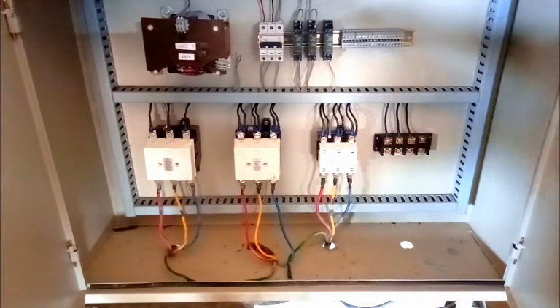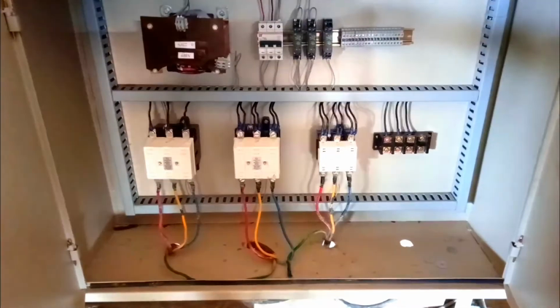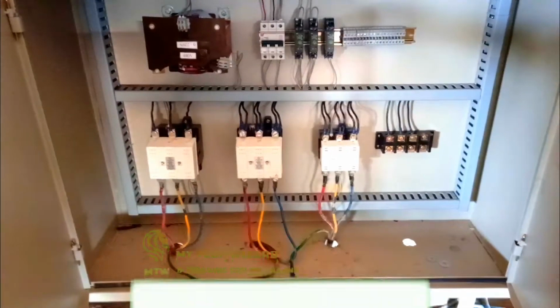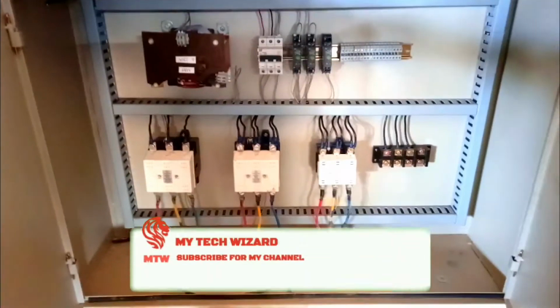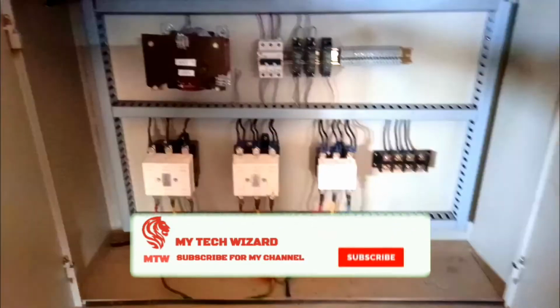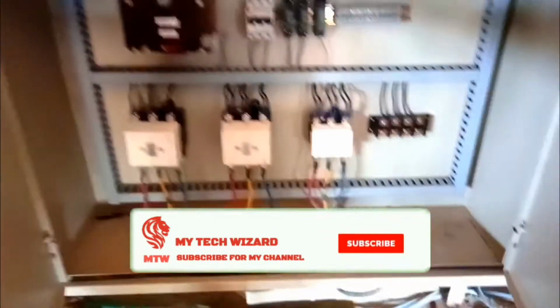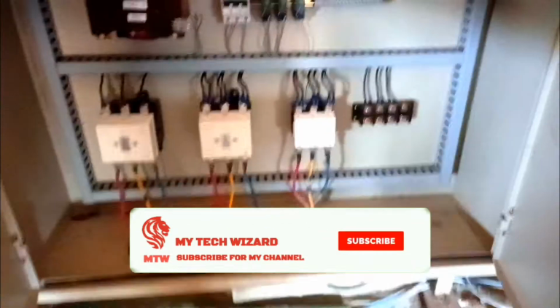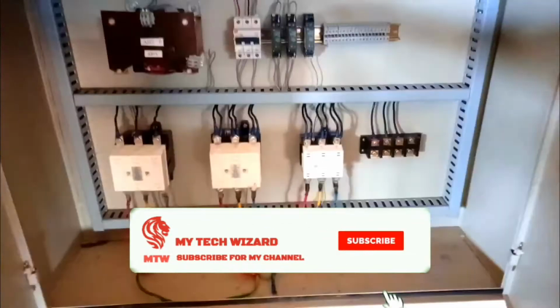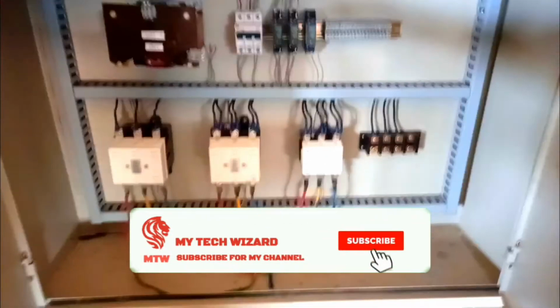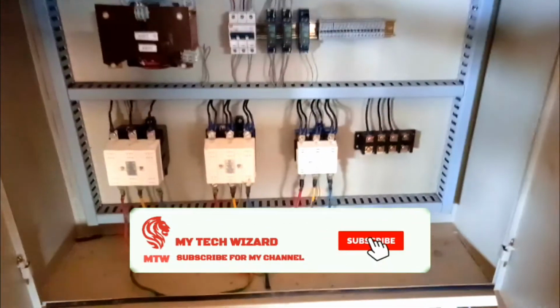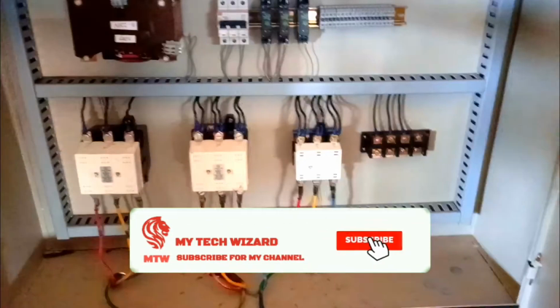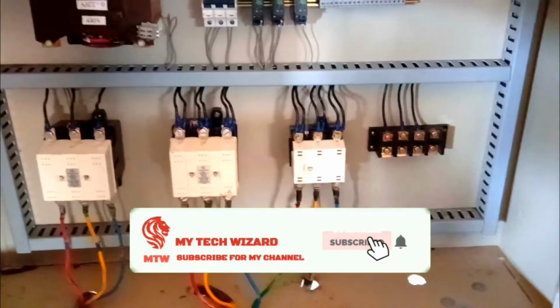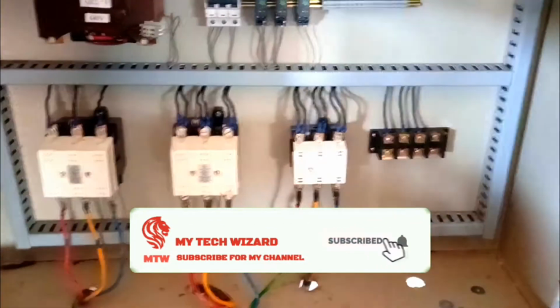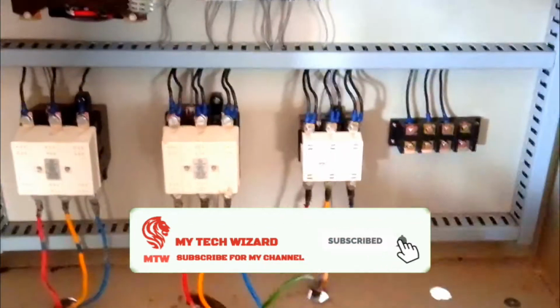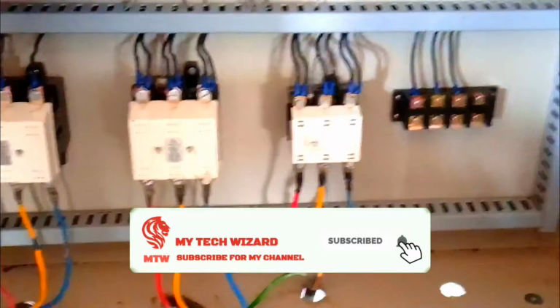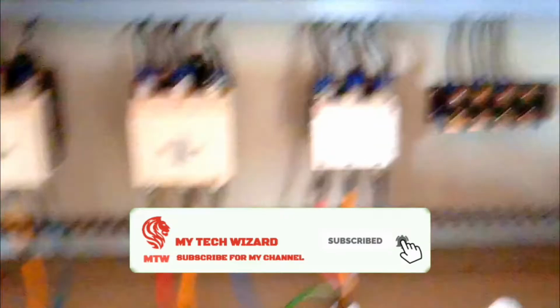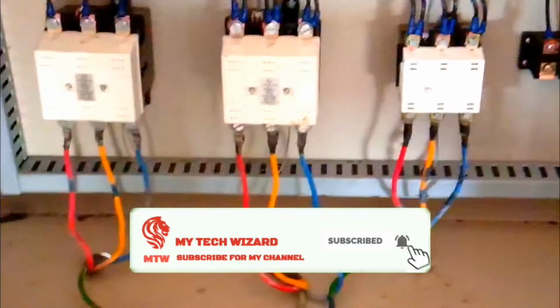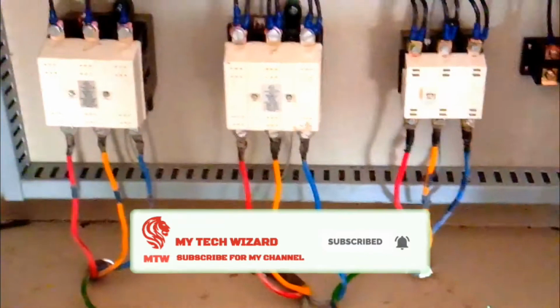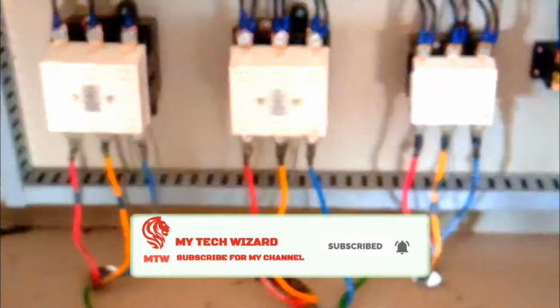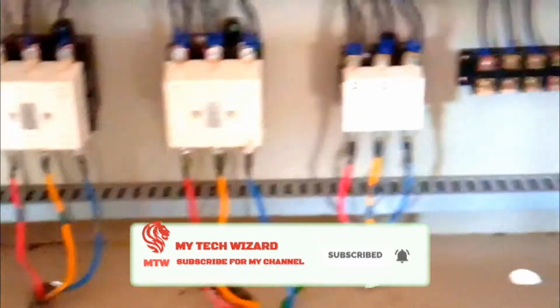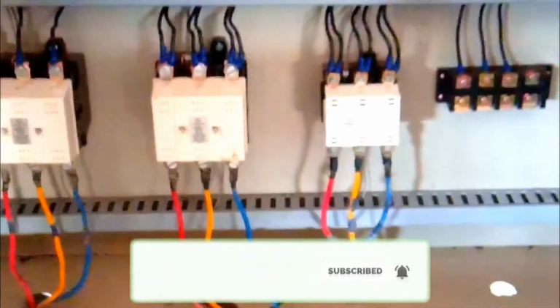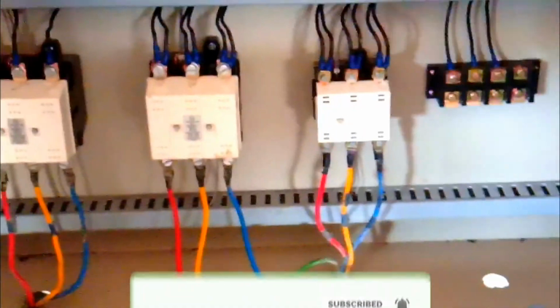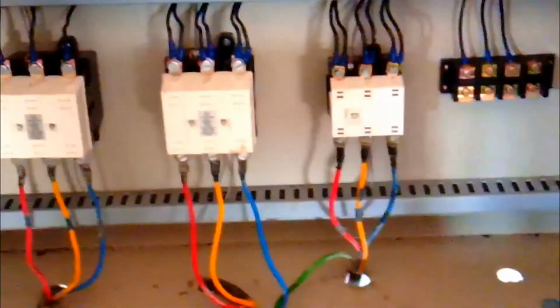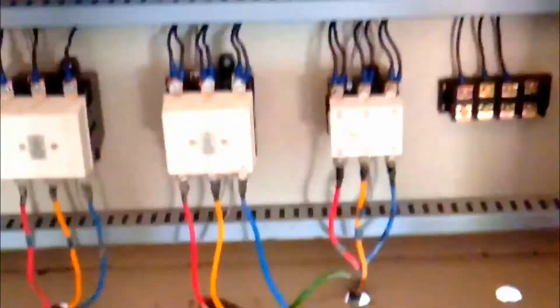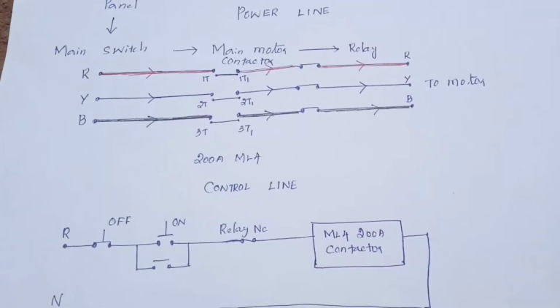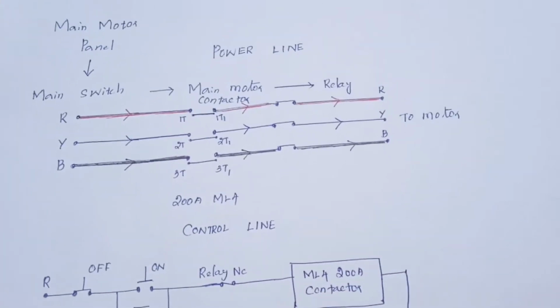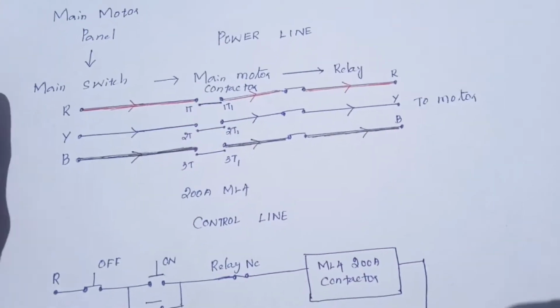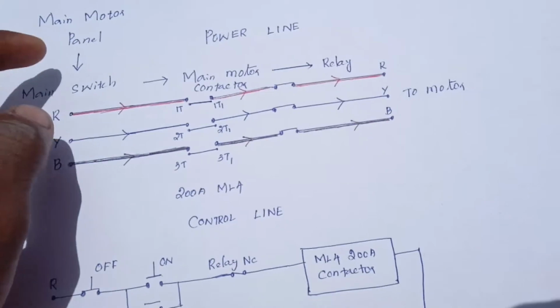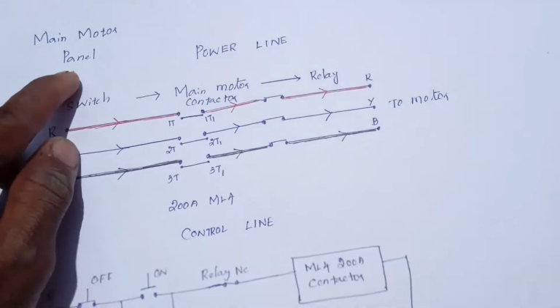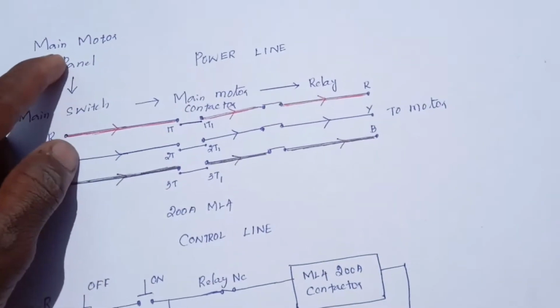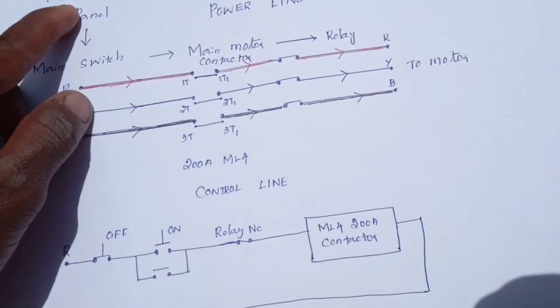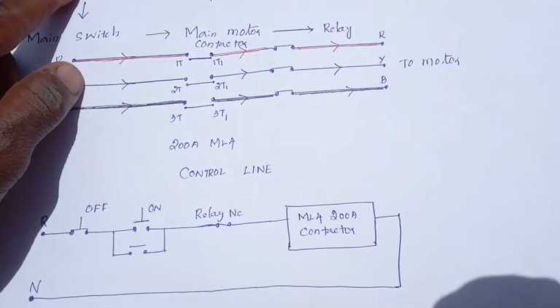Please like and subscribe. If you like this video, please like this video and subscribe. The main motor is panel wiring diagram.